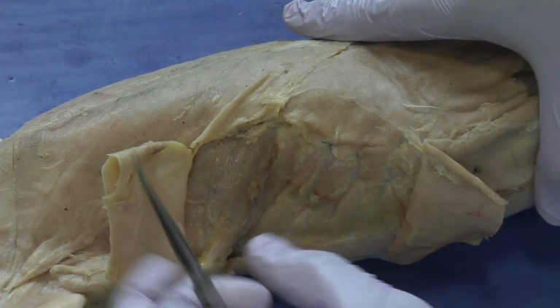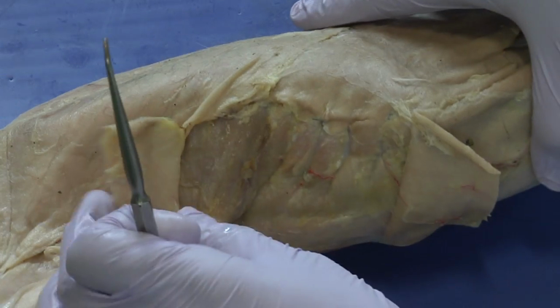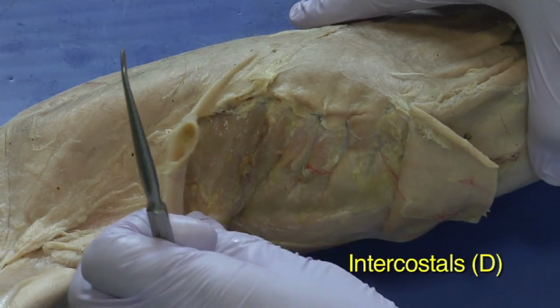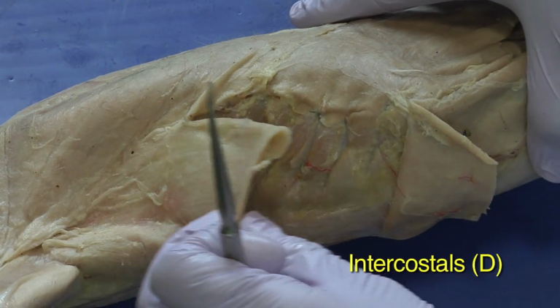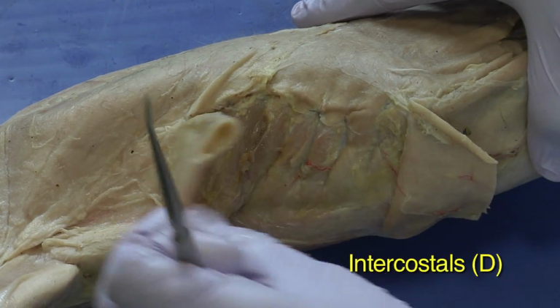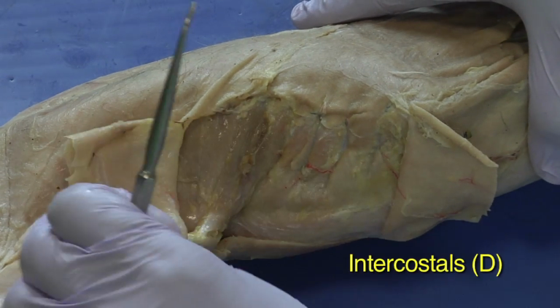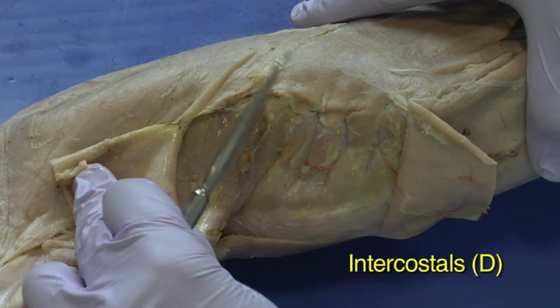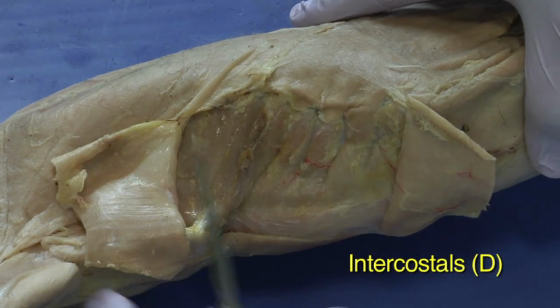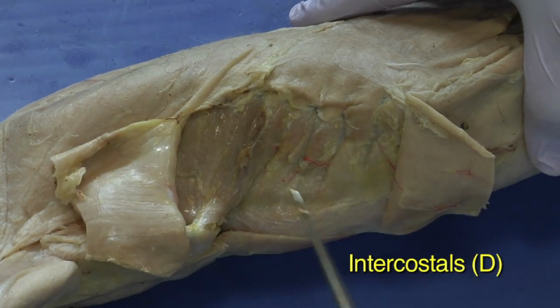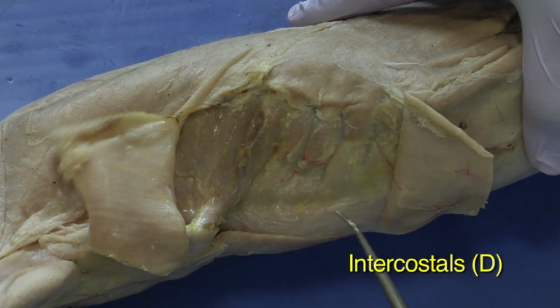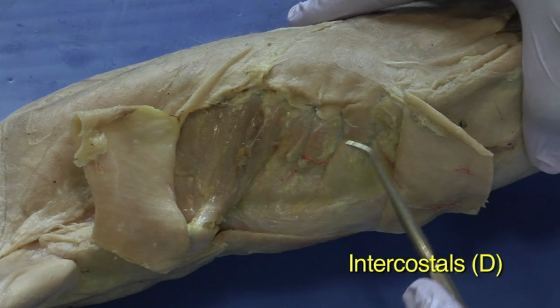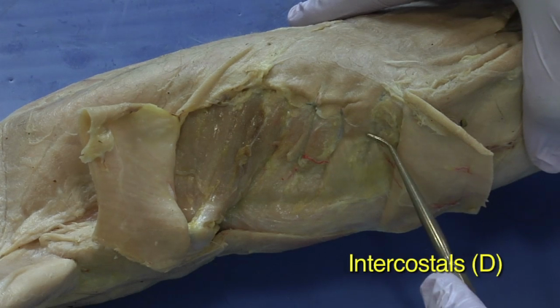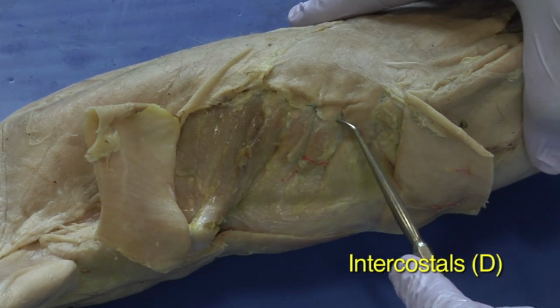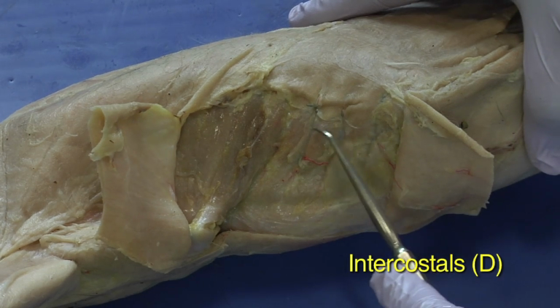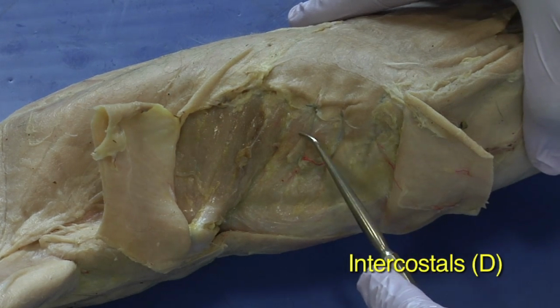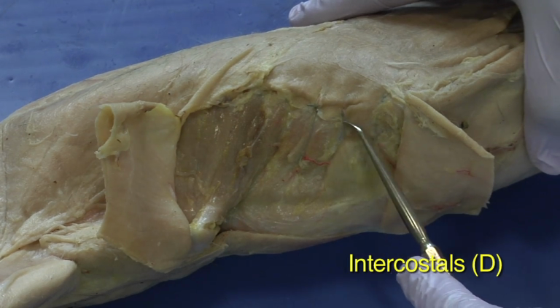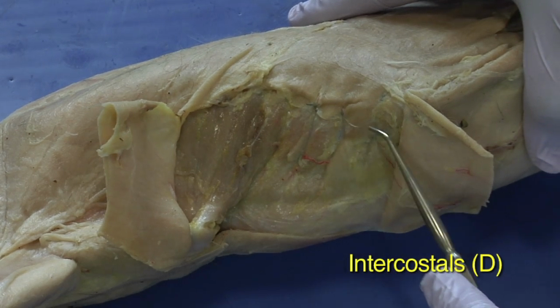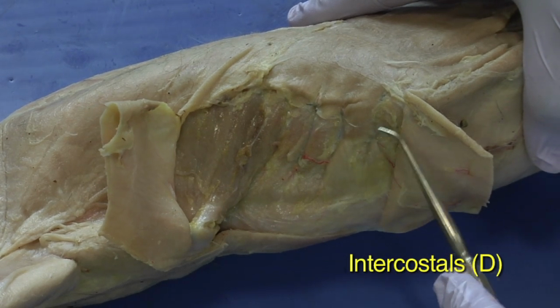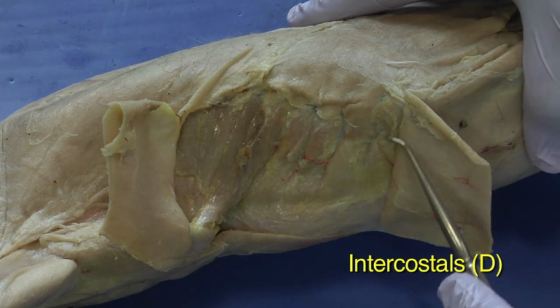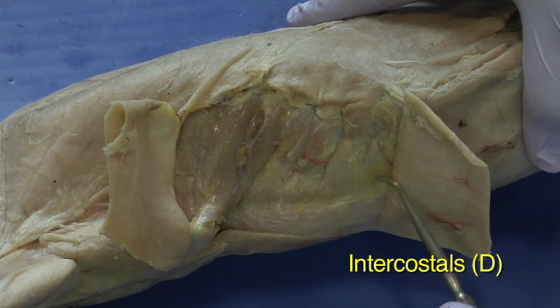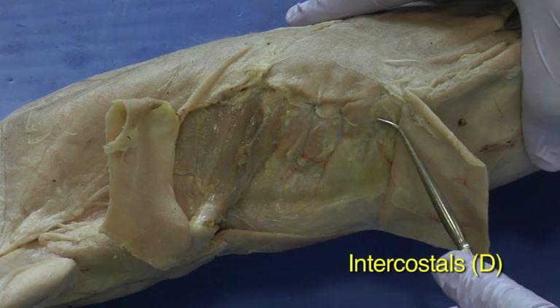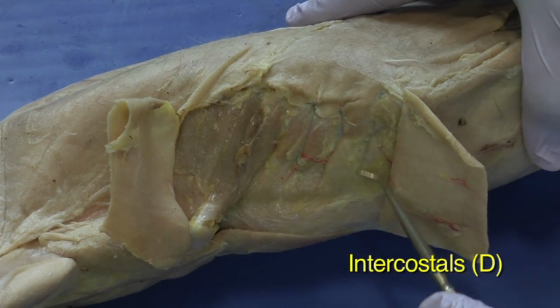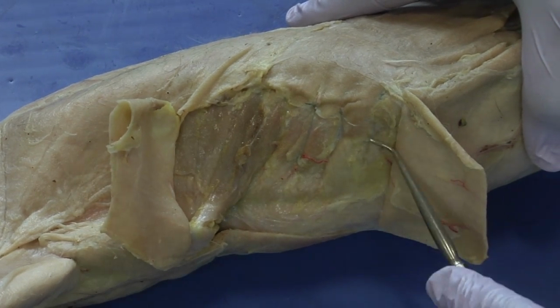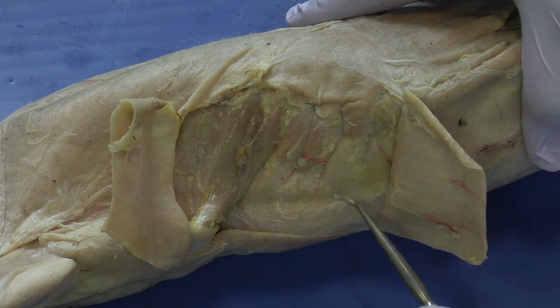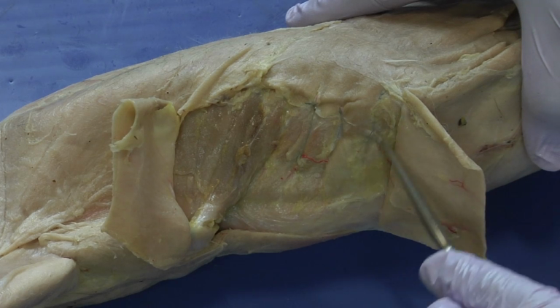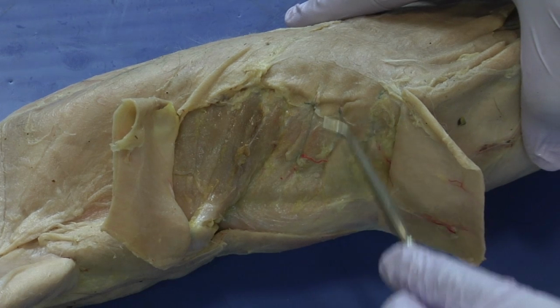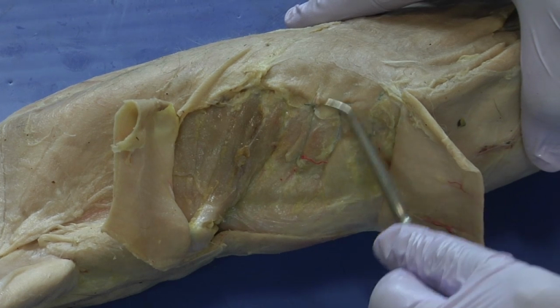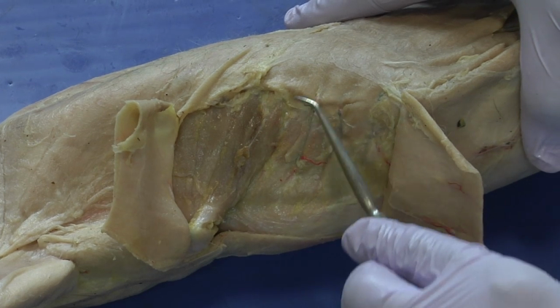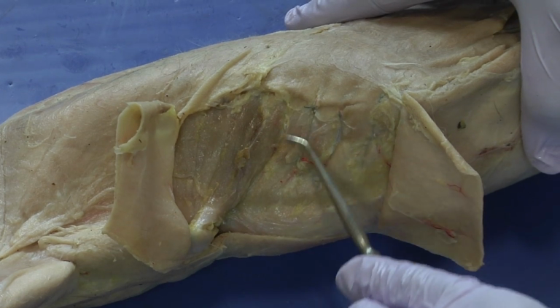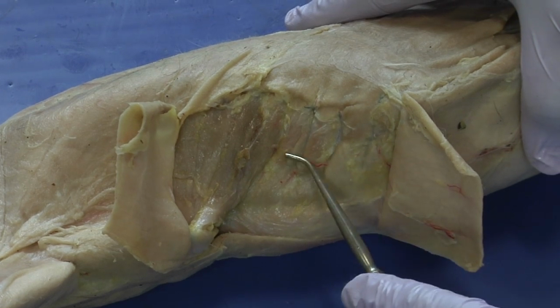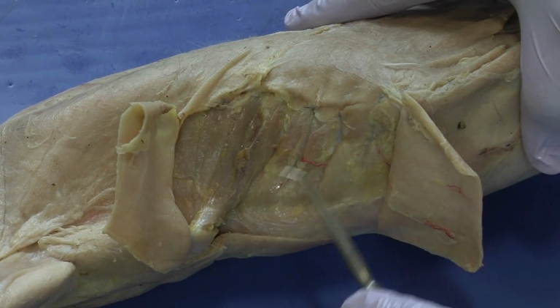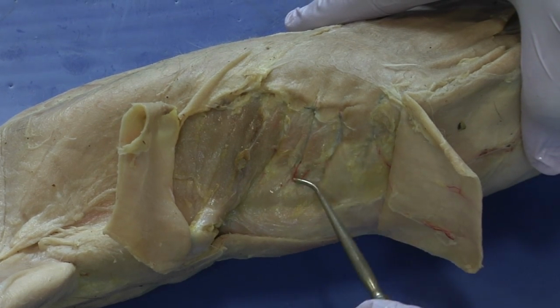These are the muscles along the rib that are really important in breathing. And ordinarily, there's a lot of fat — you can see this yellowing, that's adipose tissue.